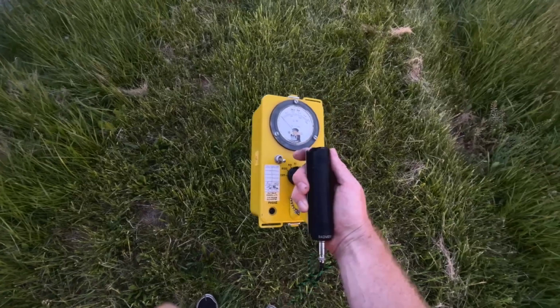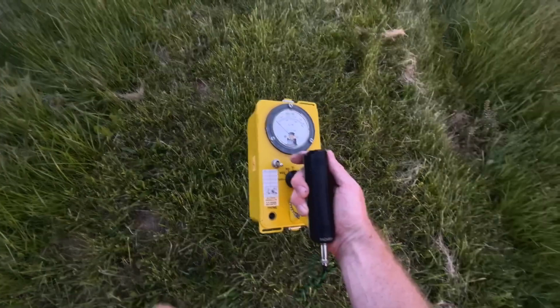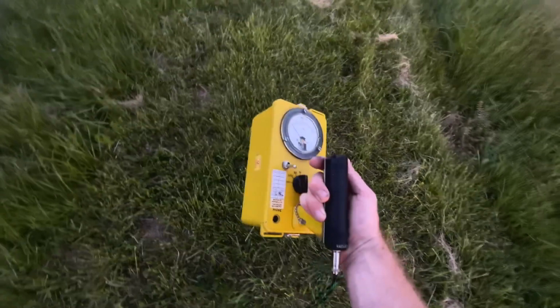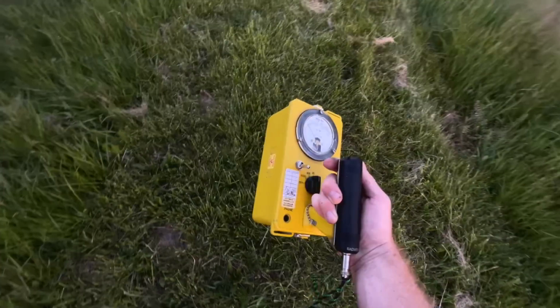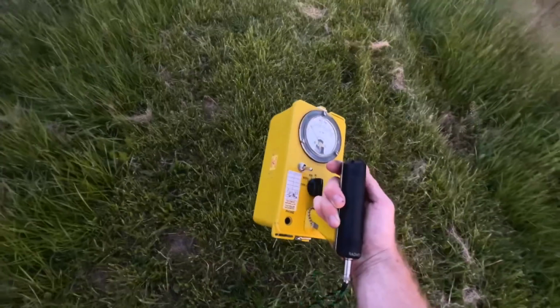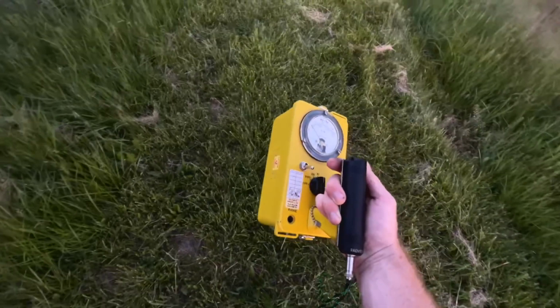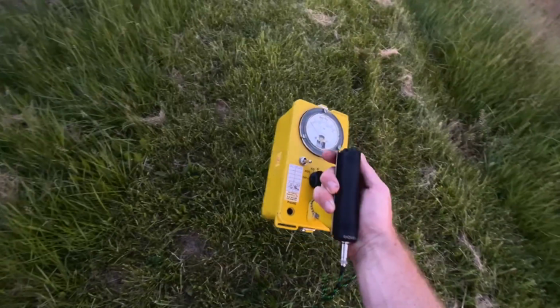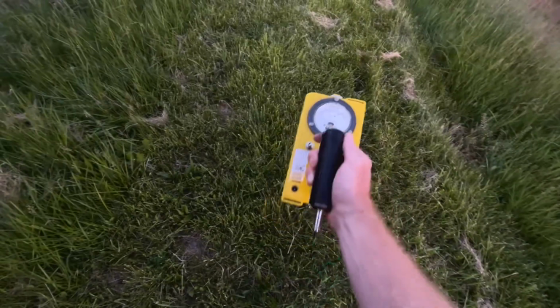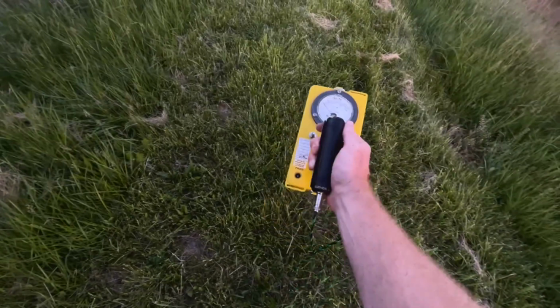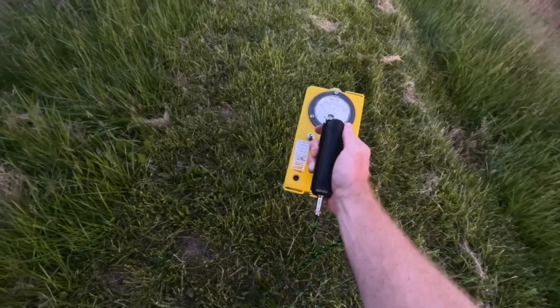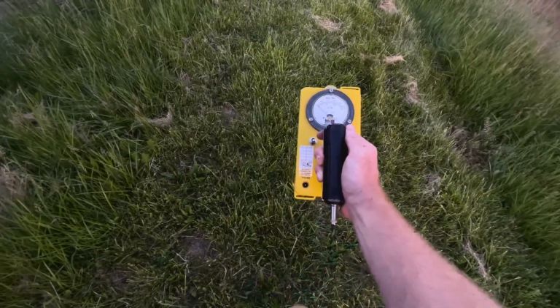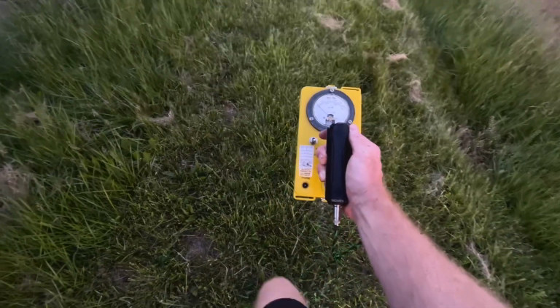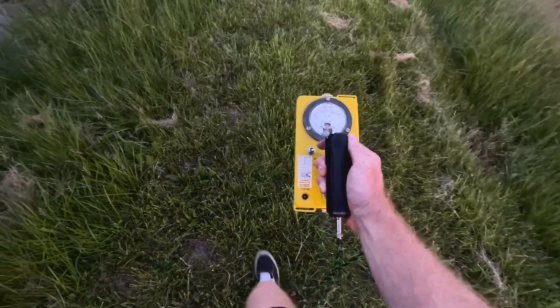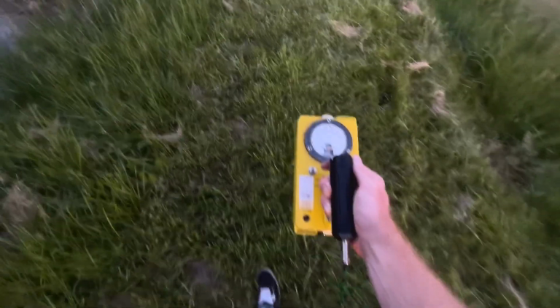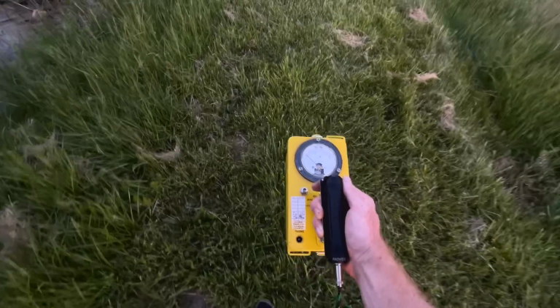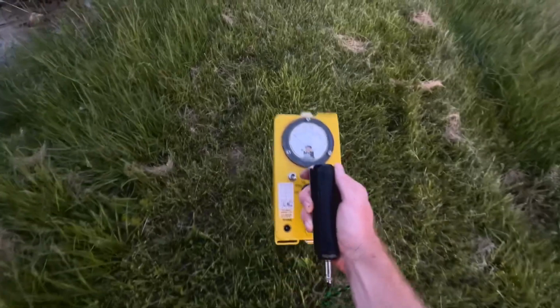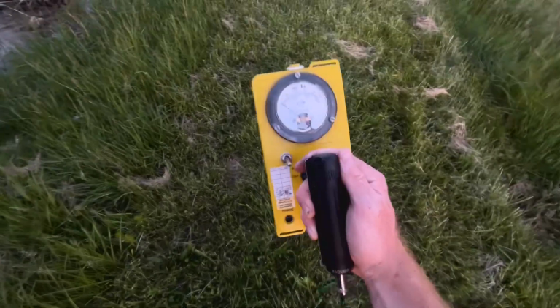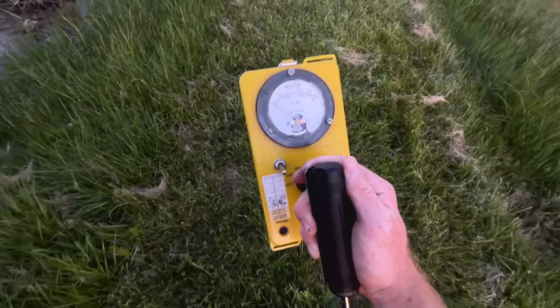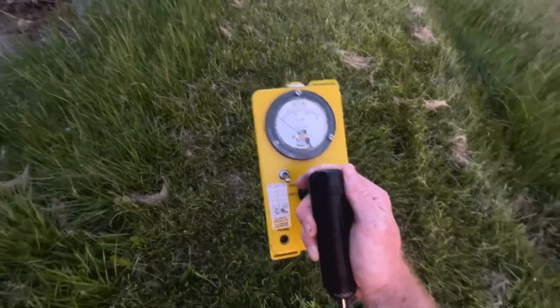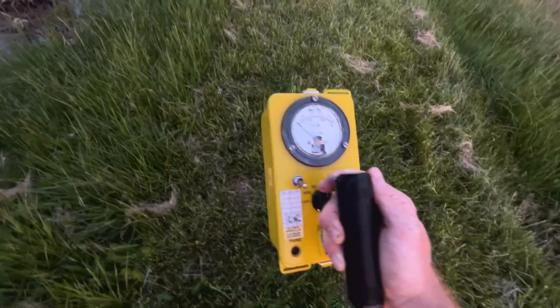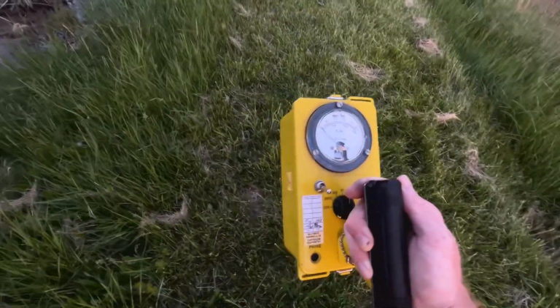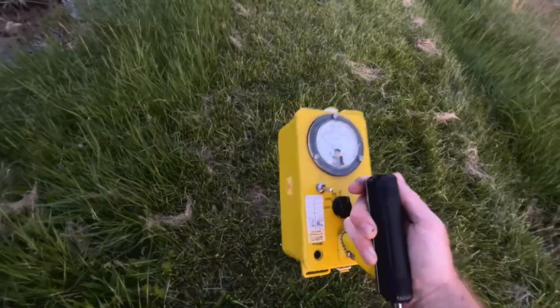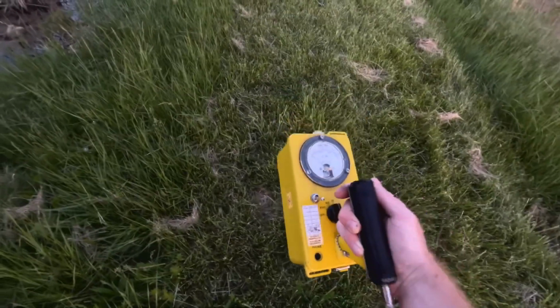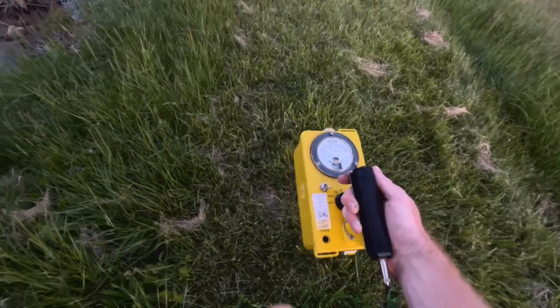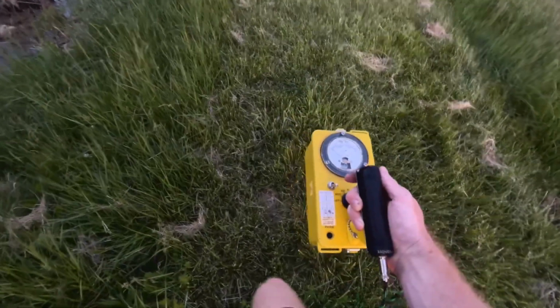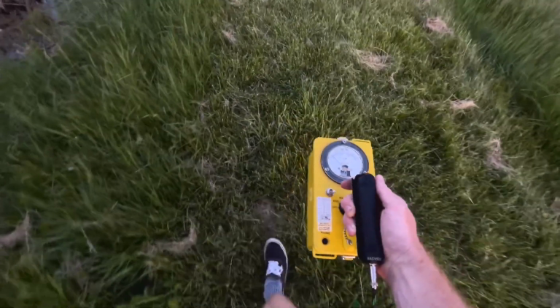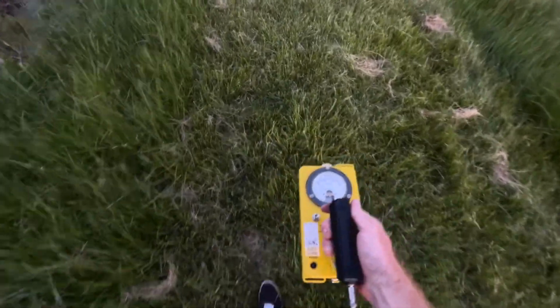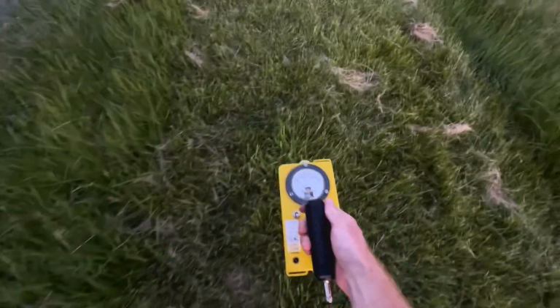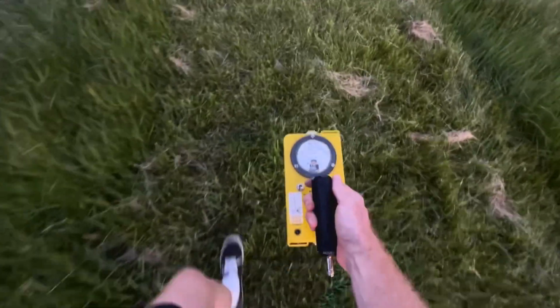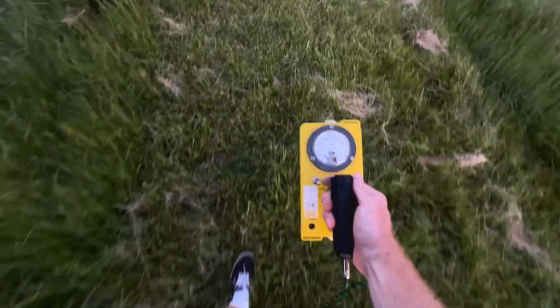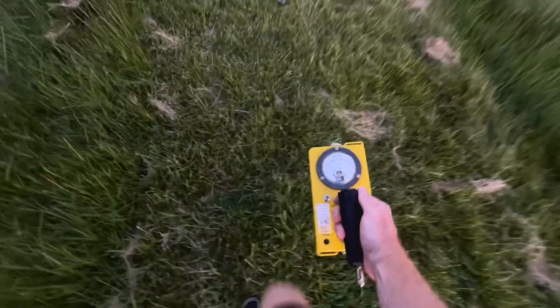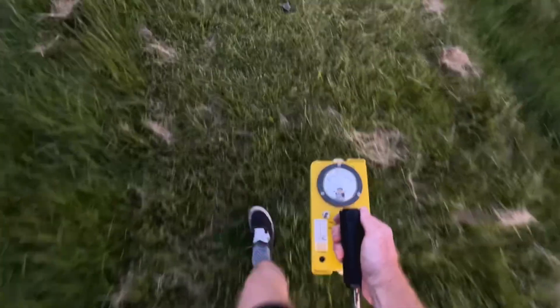What's up everyone? We got a CDV700 with the RadView mod using an MK1 here and we got the spectral compensator dose working. Right now we're in count rate mode and we're going to go look for some radioactive sources.